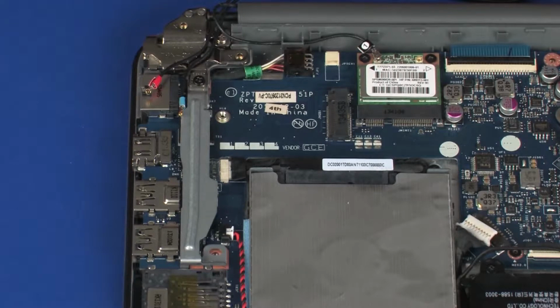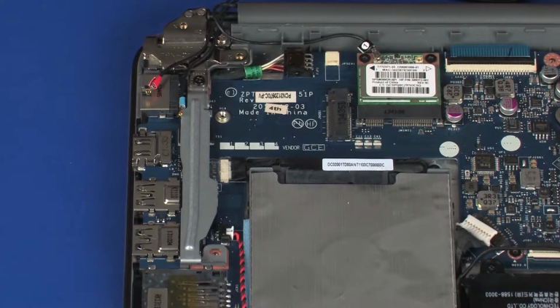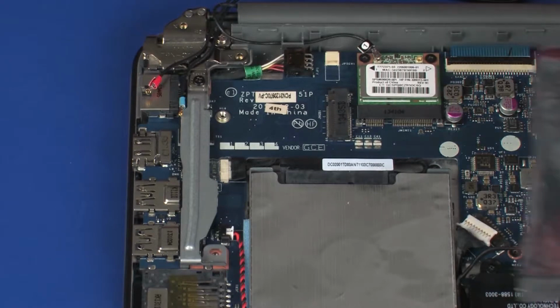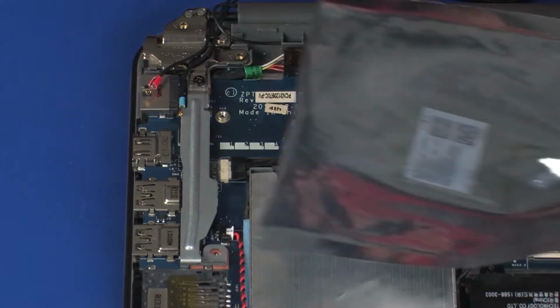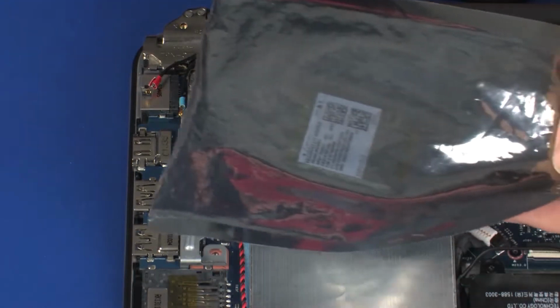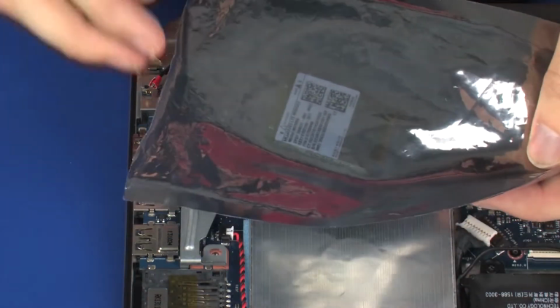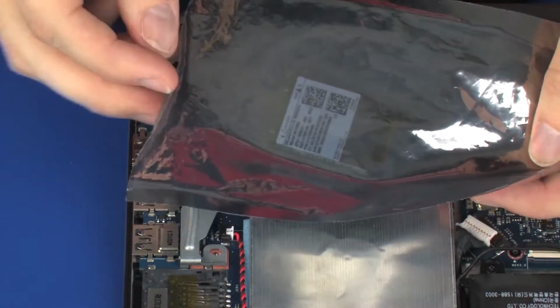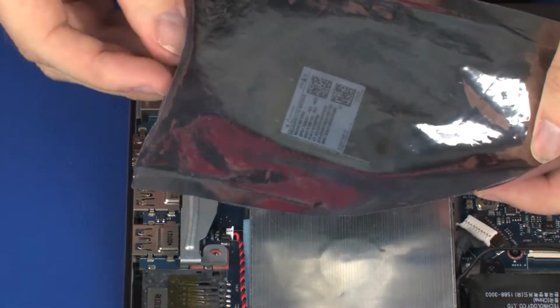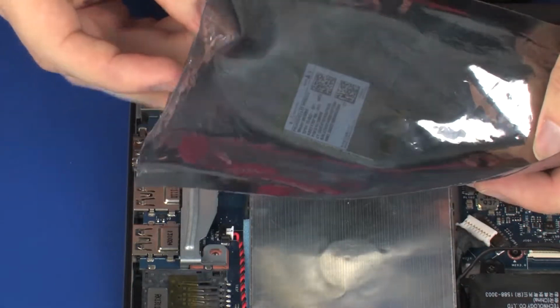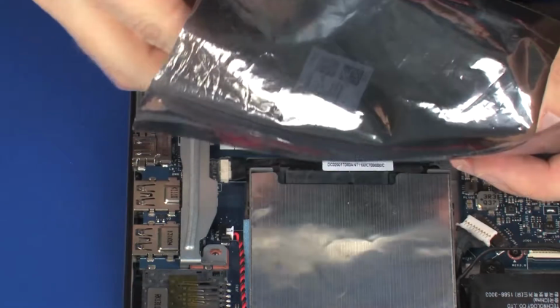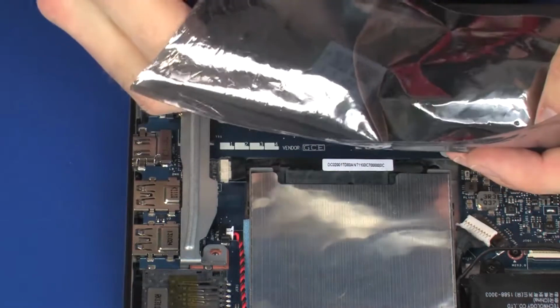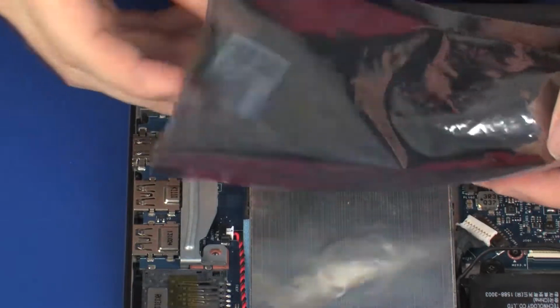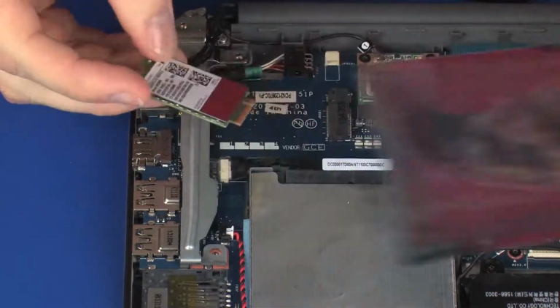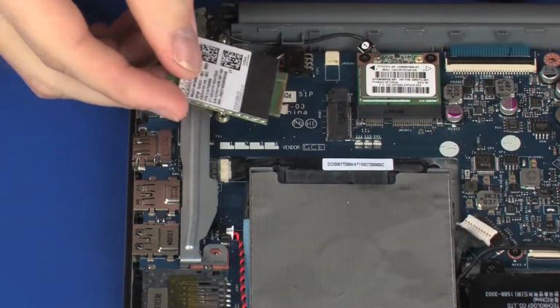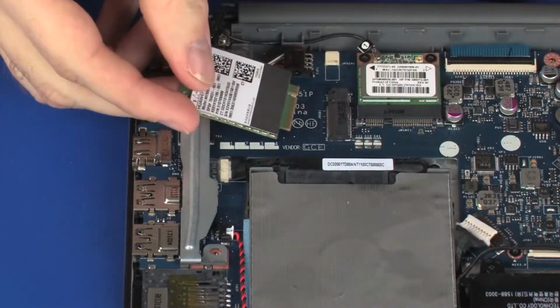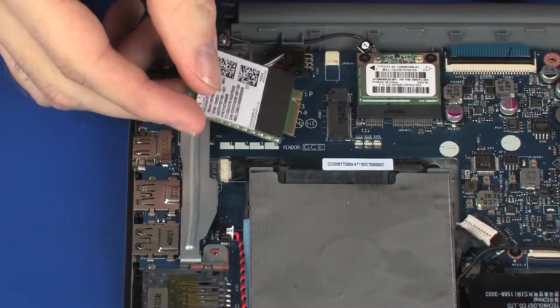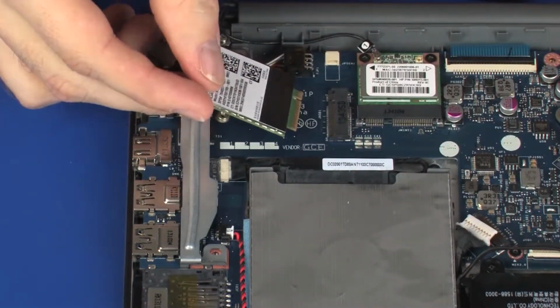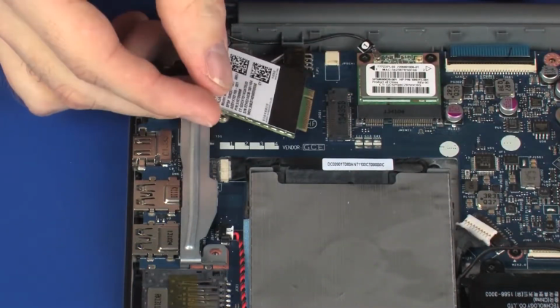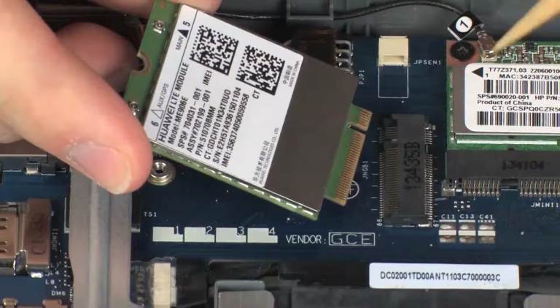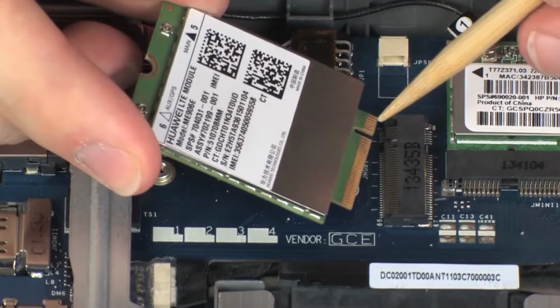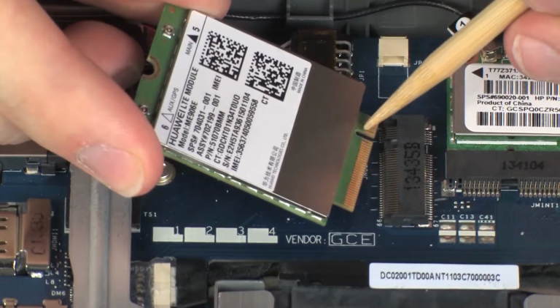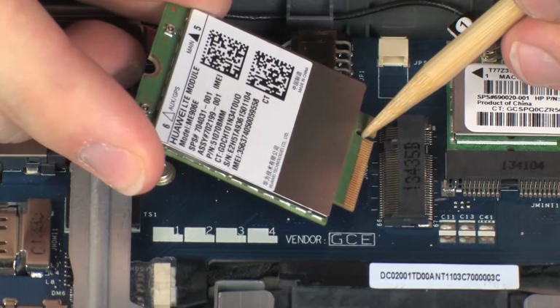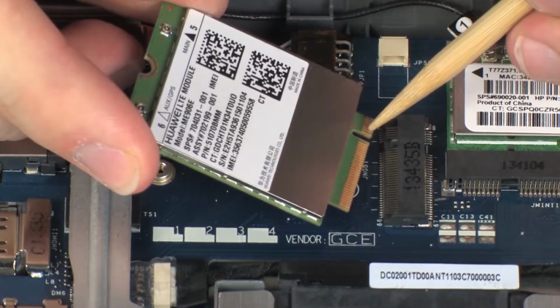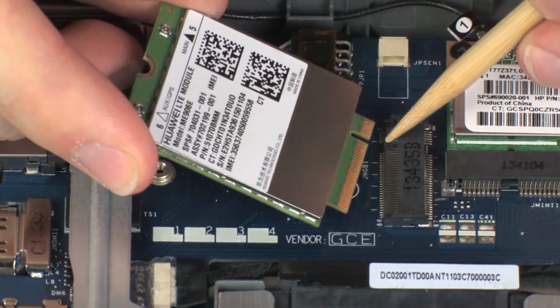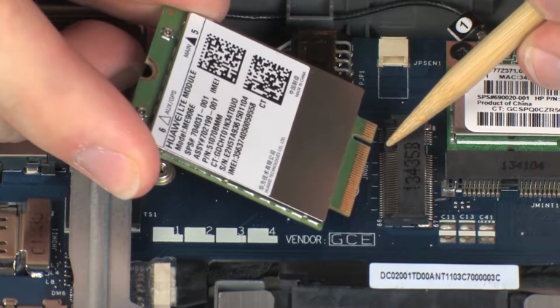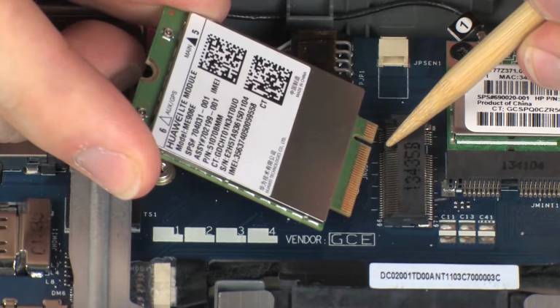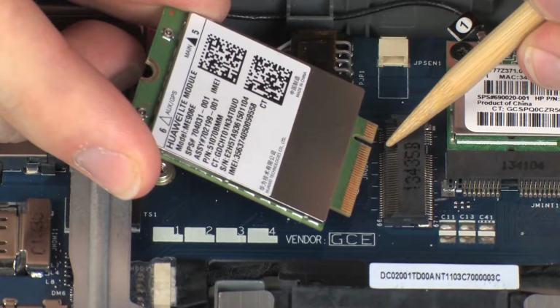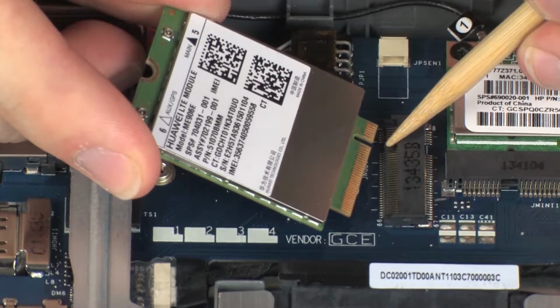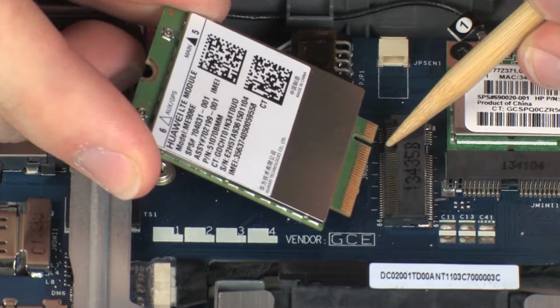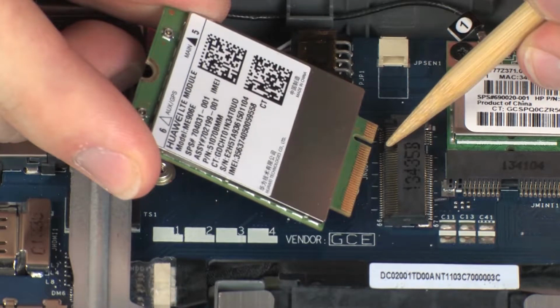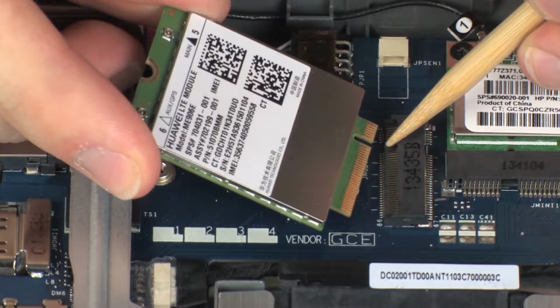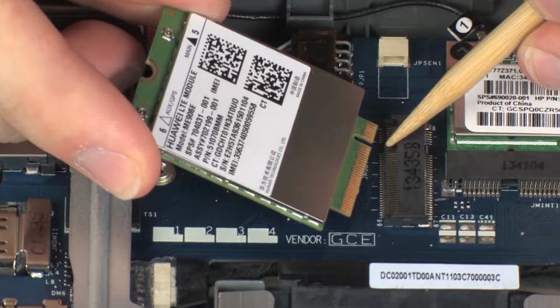Replace the wireless WAN module by the edges and remove it from the static dissipative bag. Align the notch in the wireless WAN module with the key in the wireless WAN module slot on the system board.